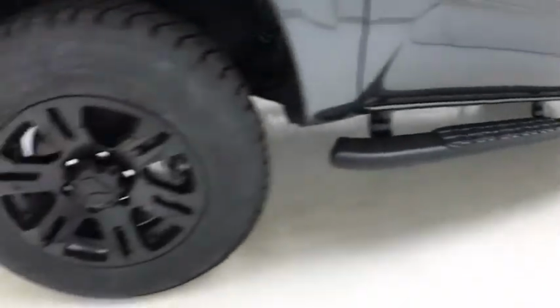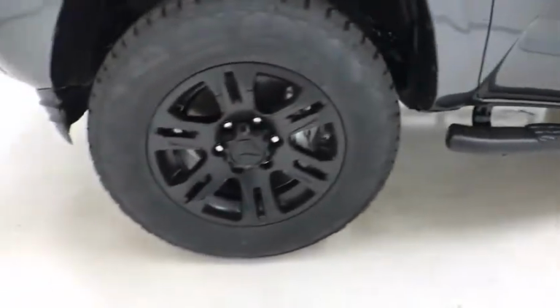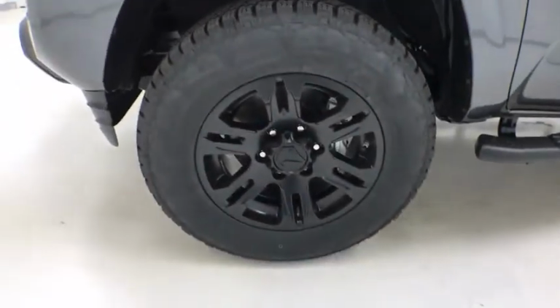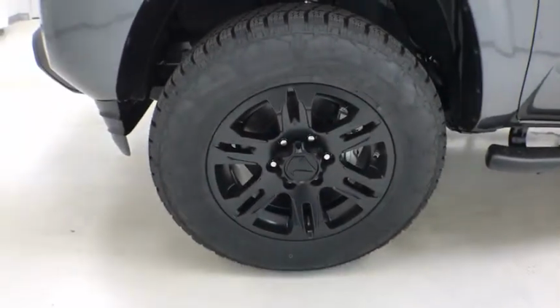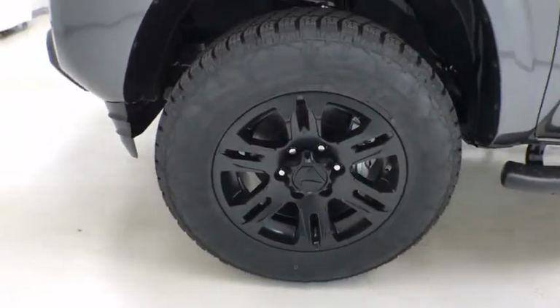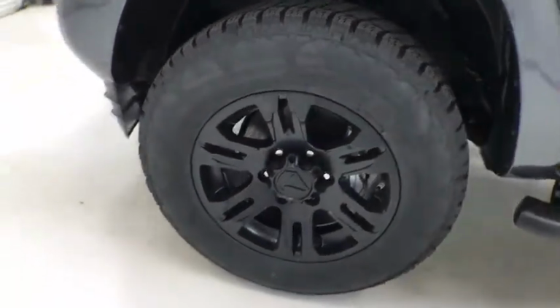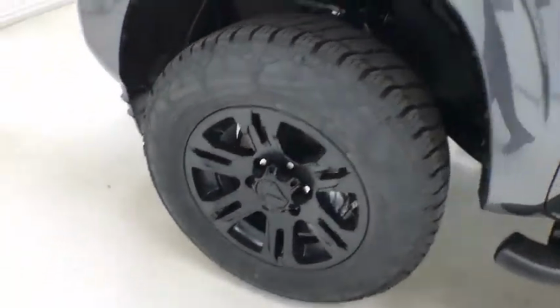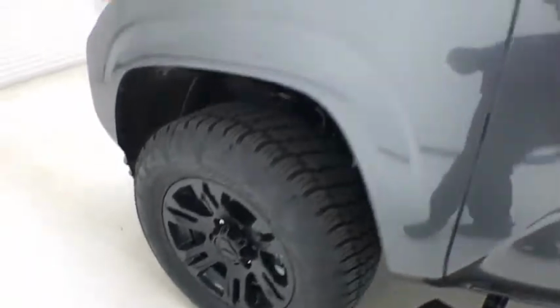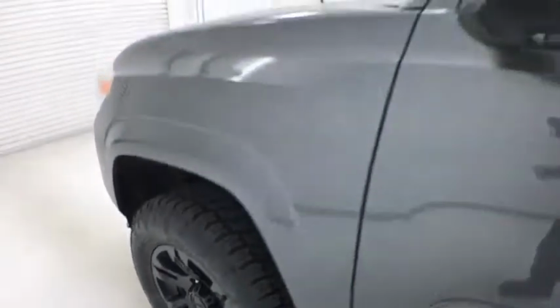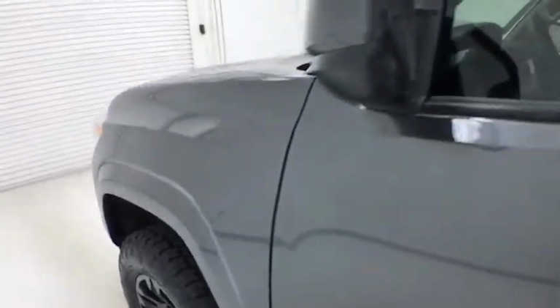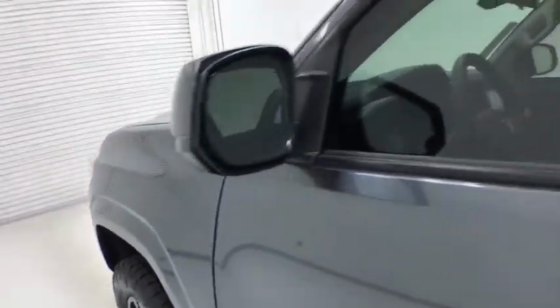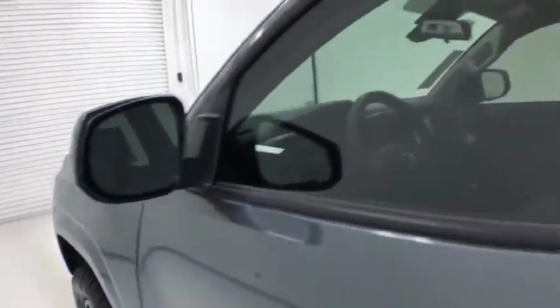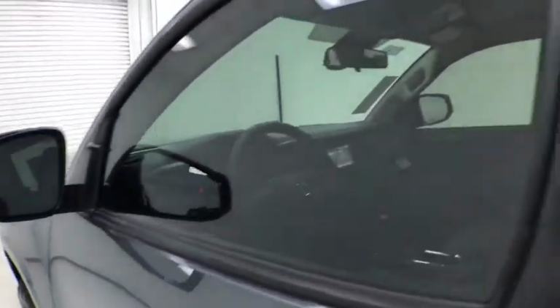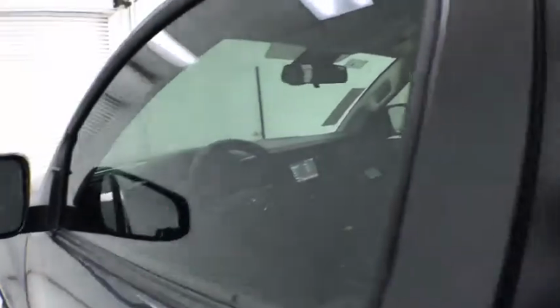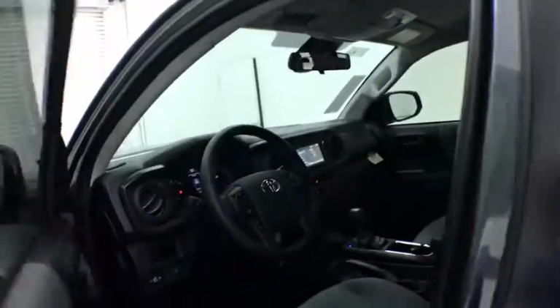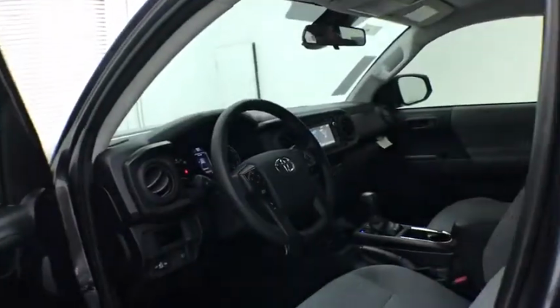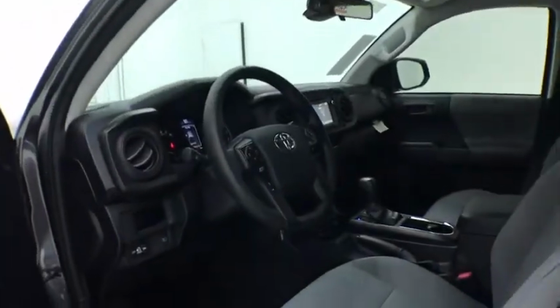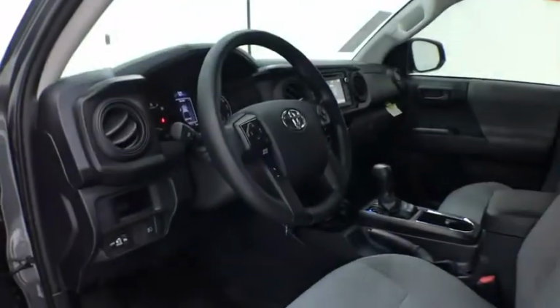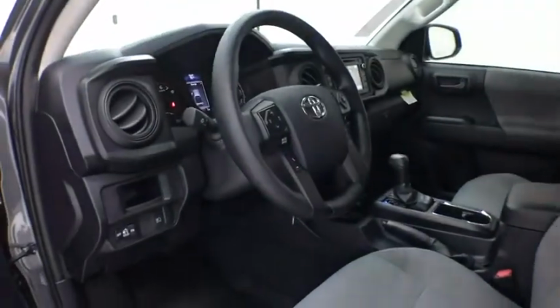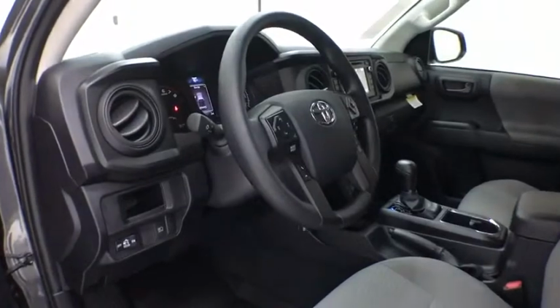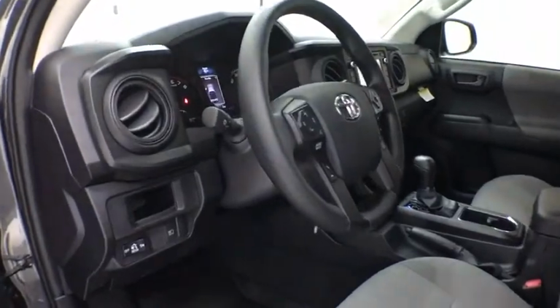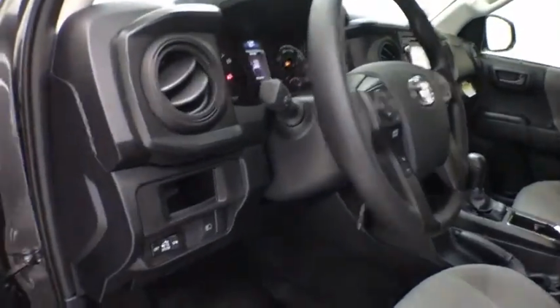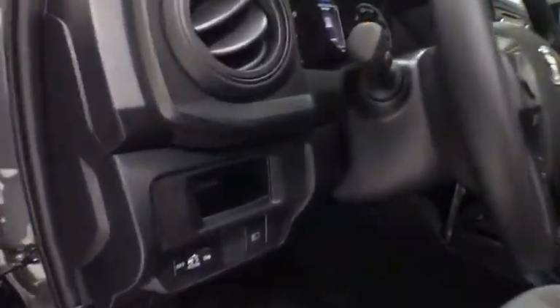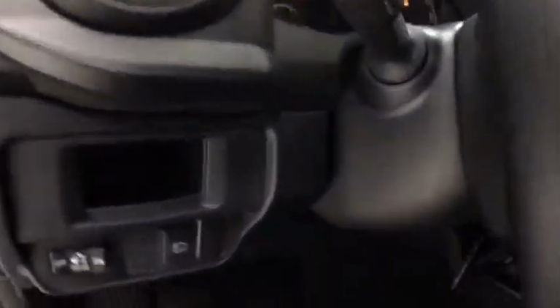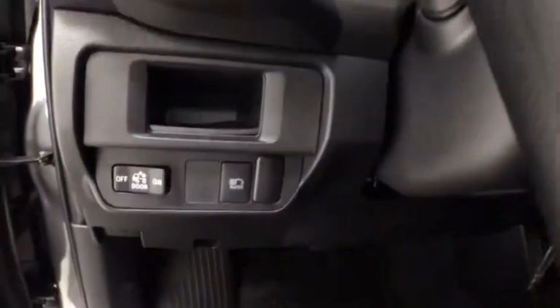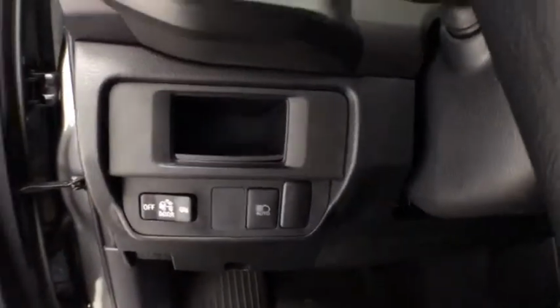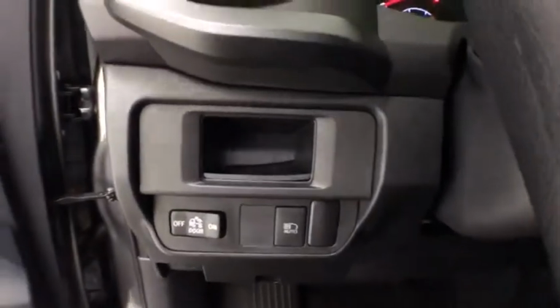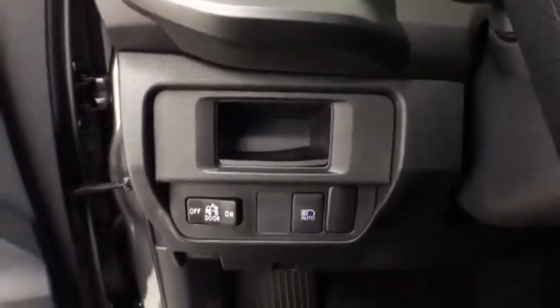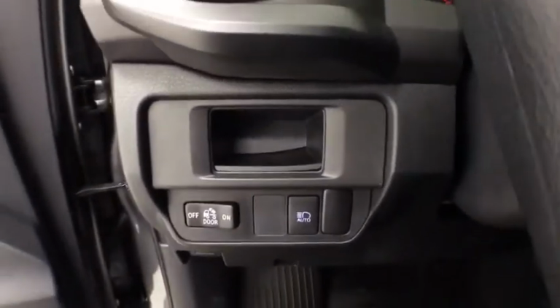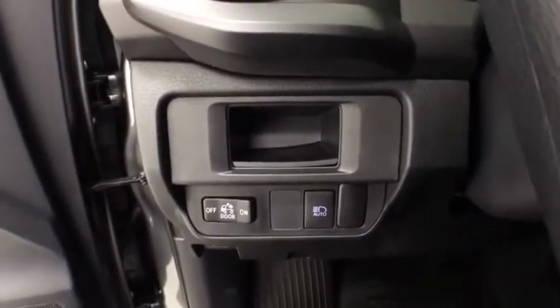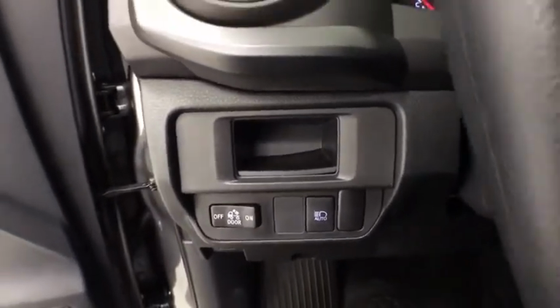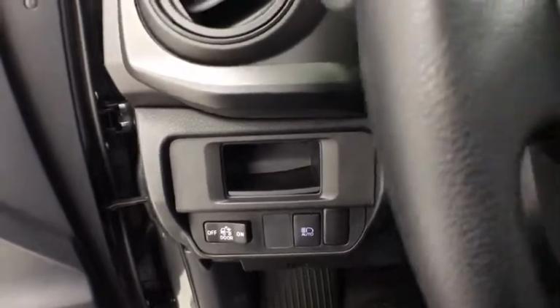Here are some of this vehicle's great options: traction control, dual airbags, power steering, power windows, electronic stability control, CD player, remote keyless entry, overhead console, tachometer, and brake assist.